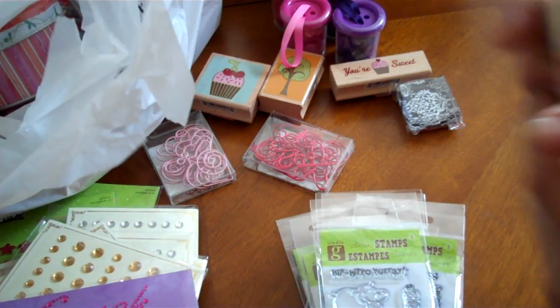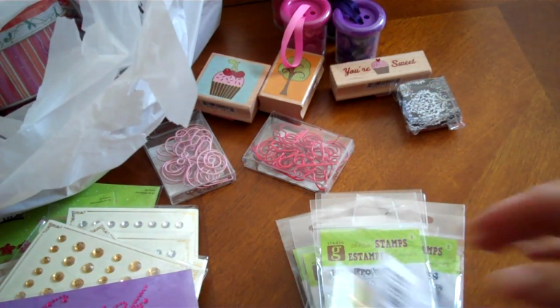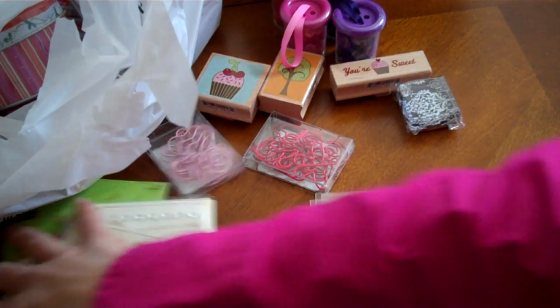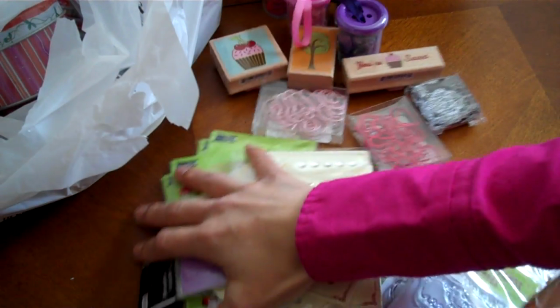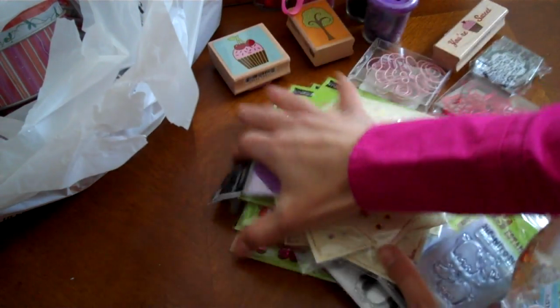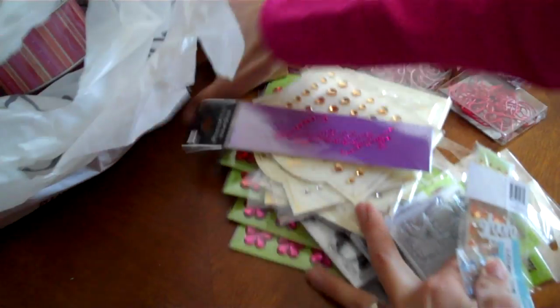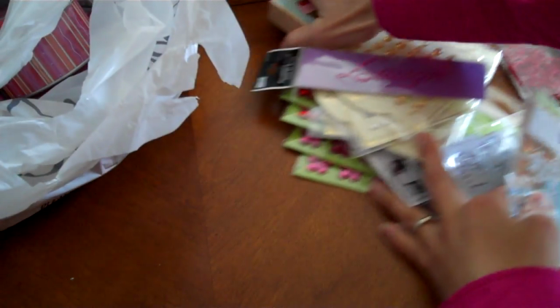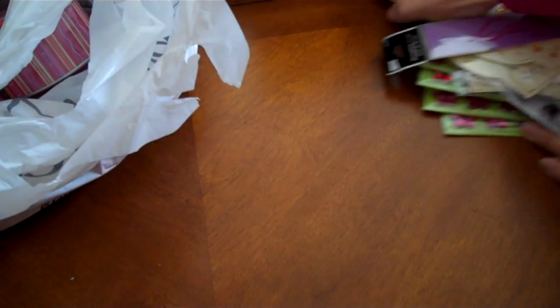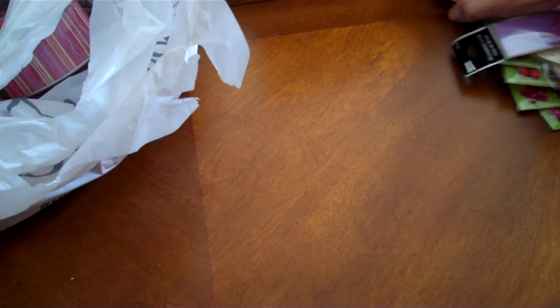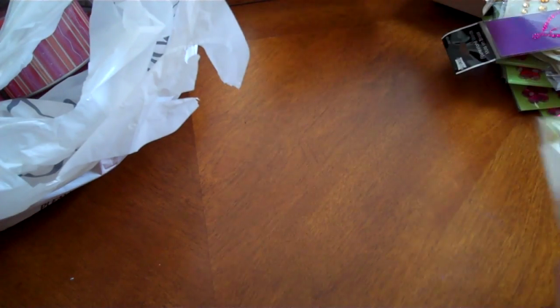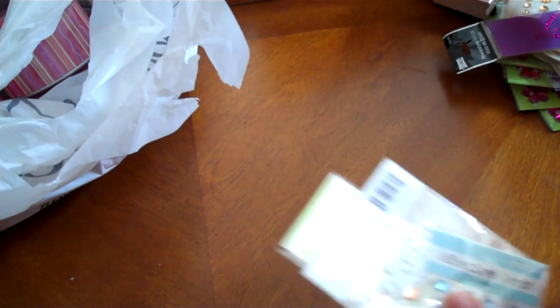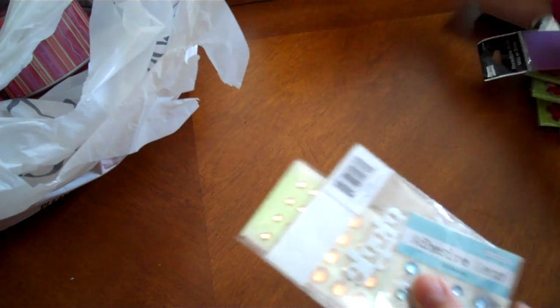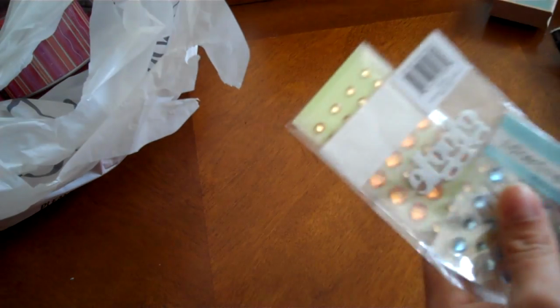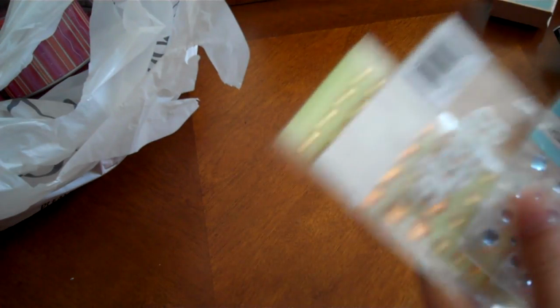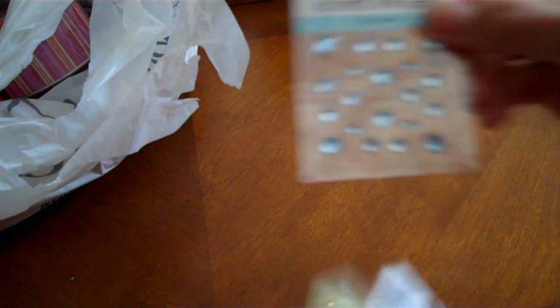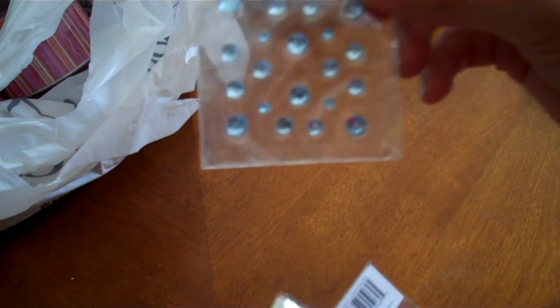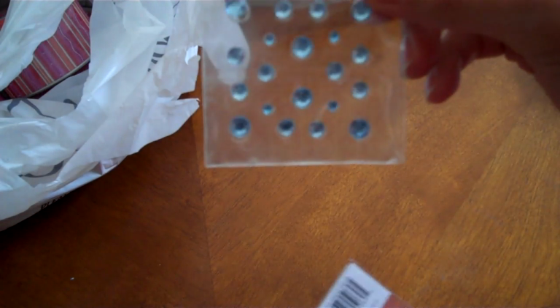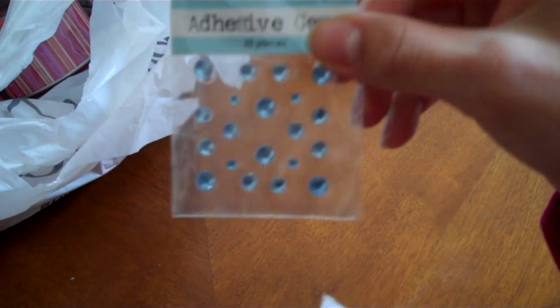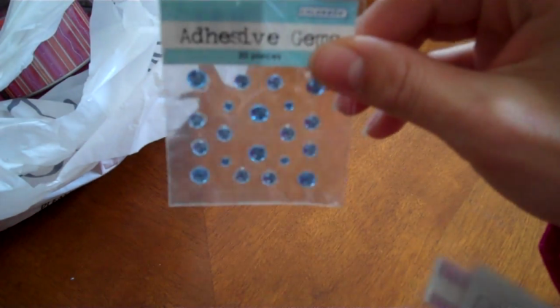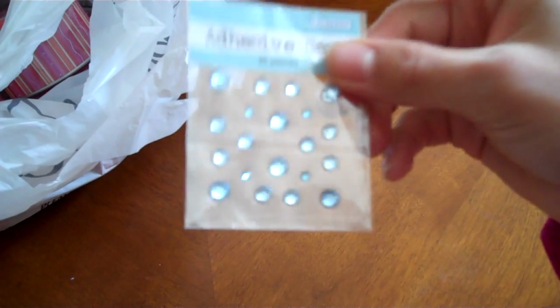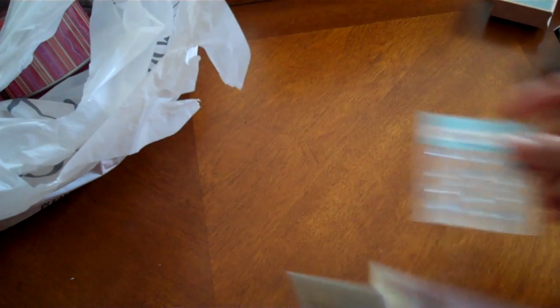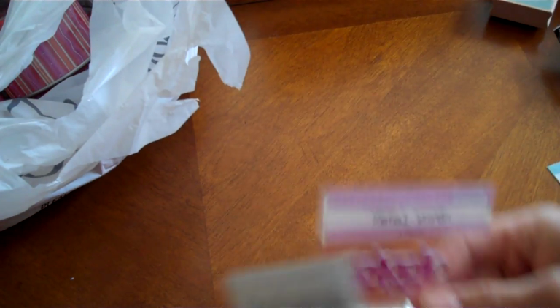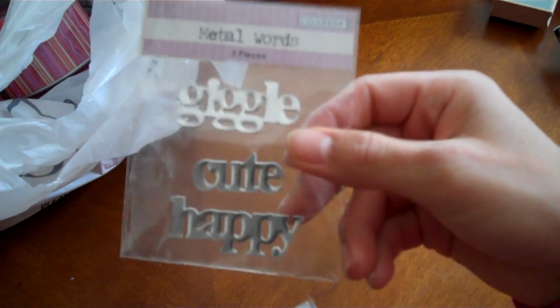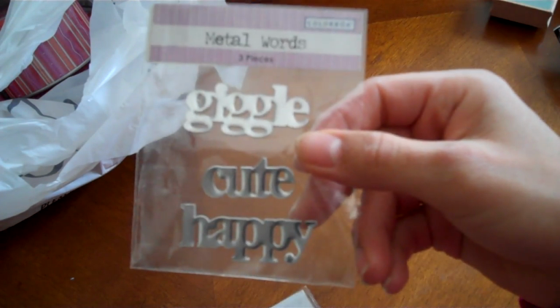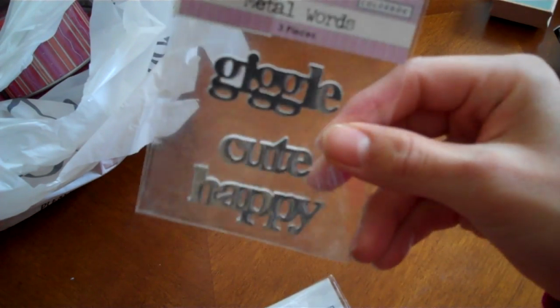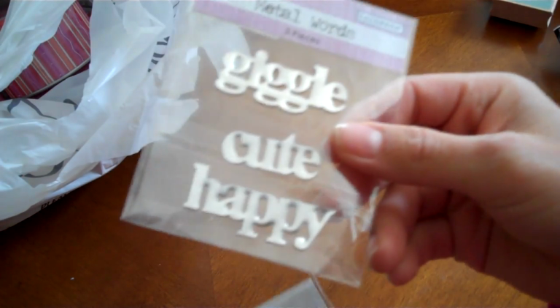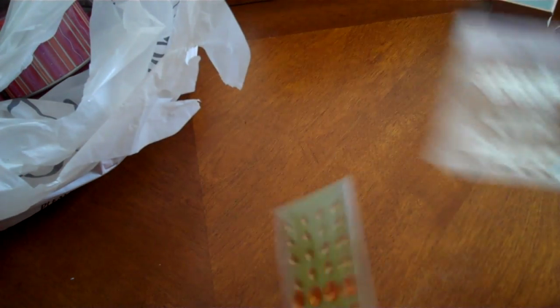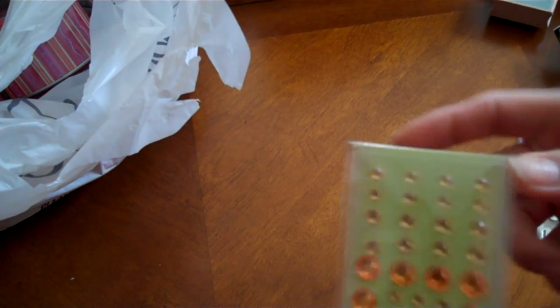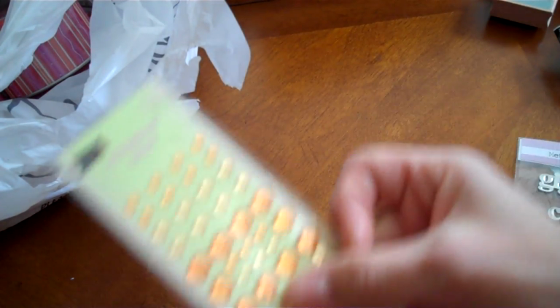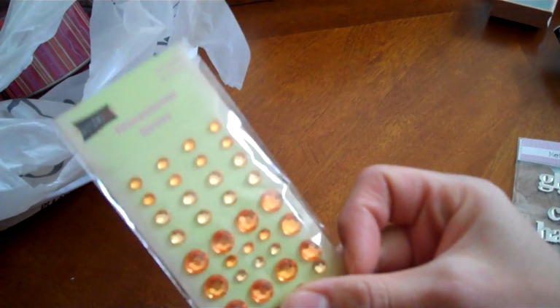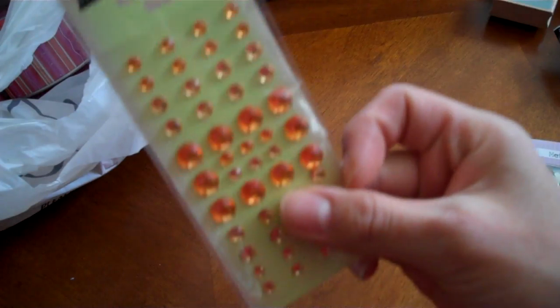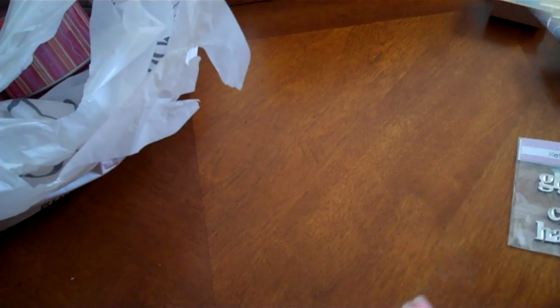These were all in the dollar section. And then I picked up some more — this was on clearance, it was half off. I got the words half off, these ones I got for half off.